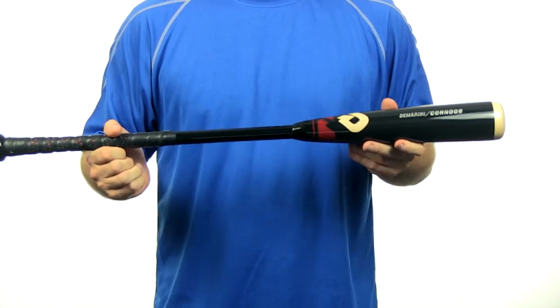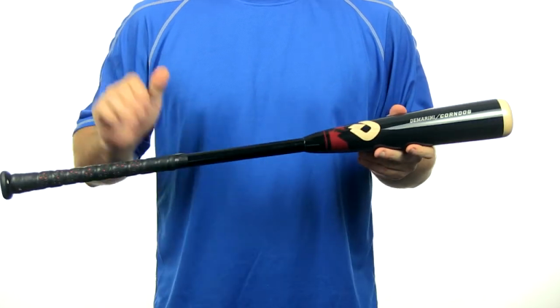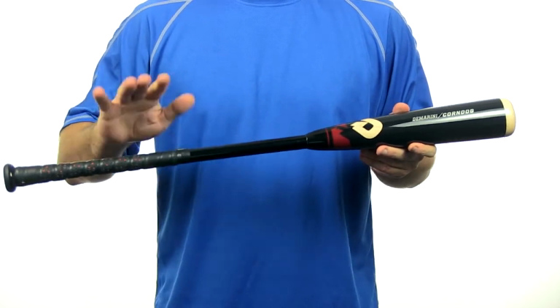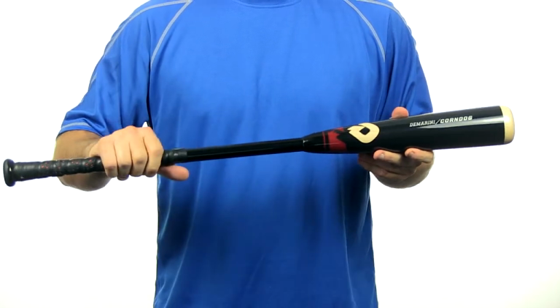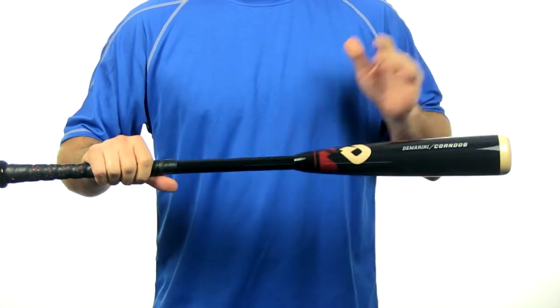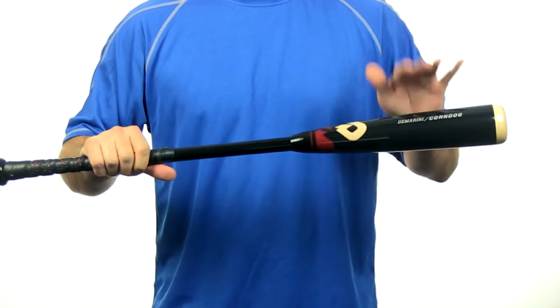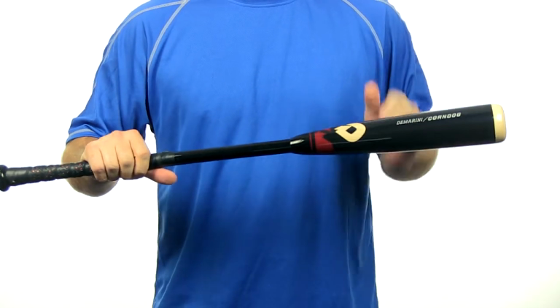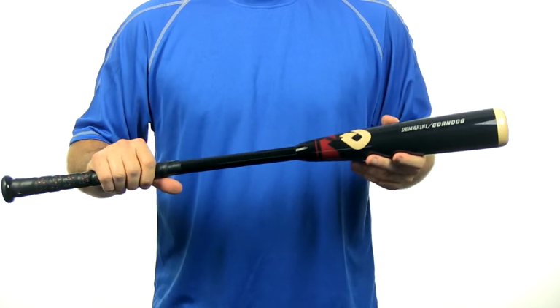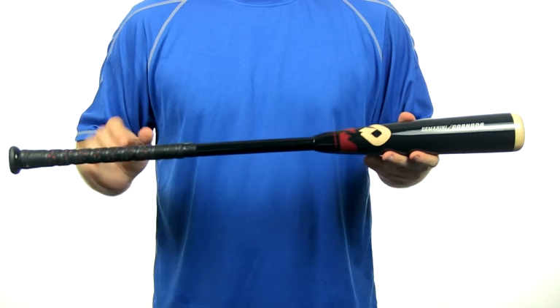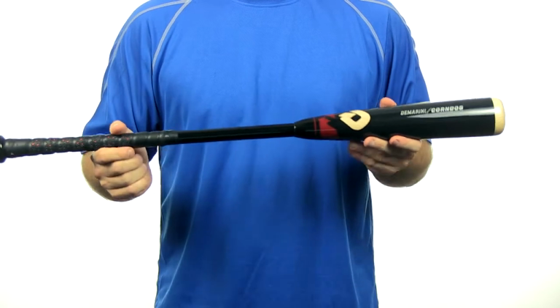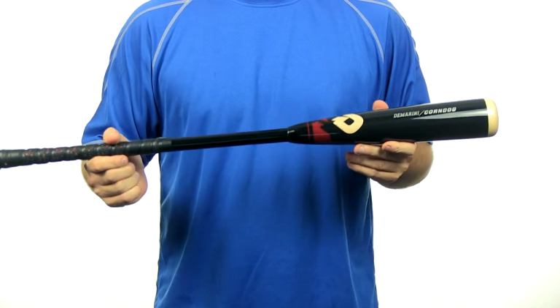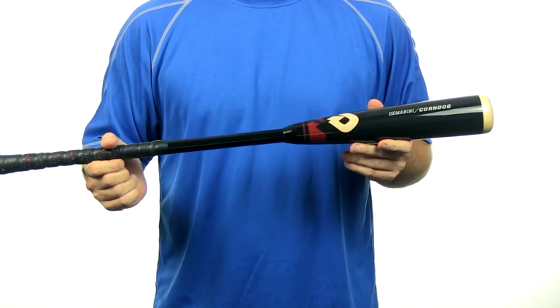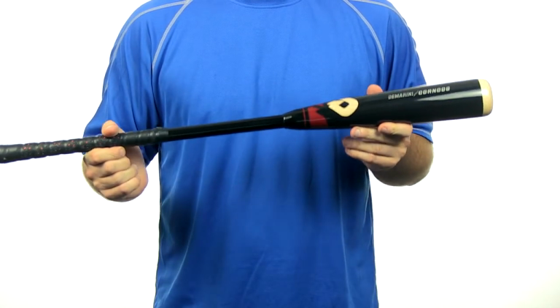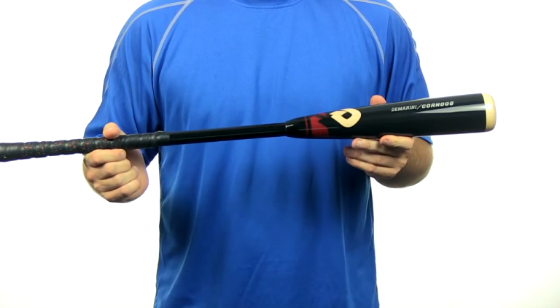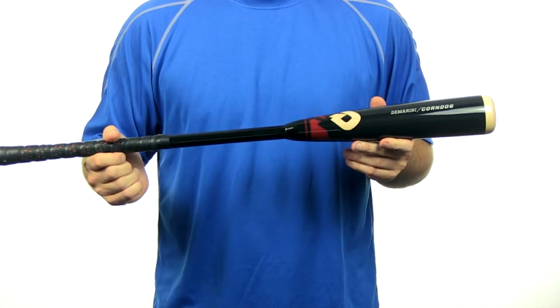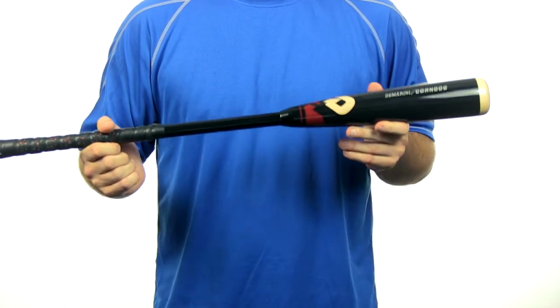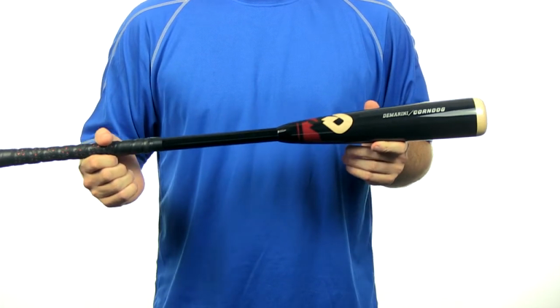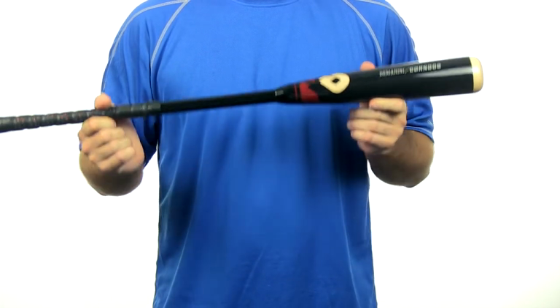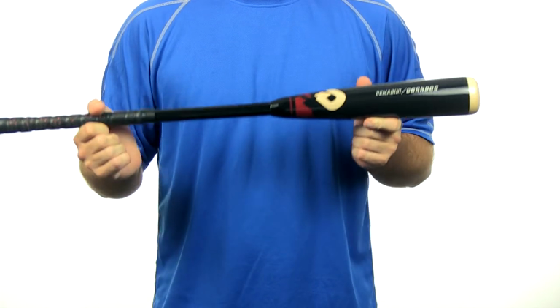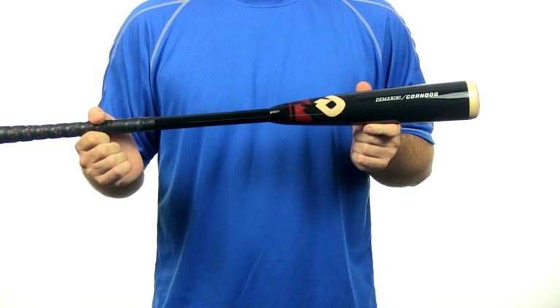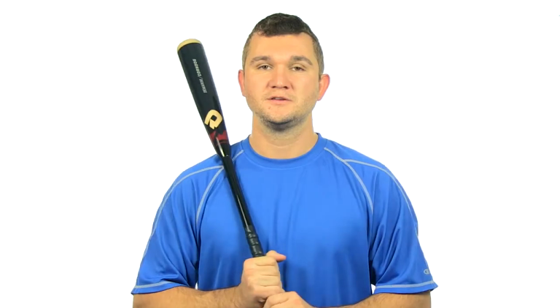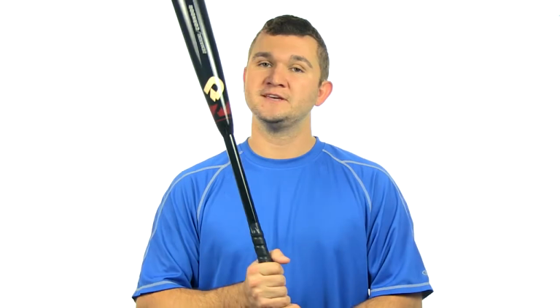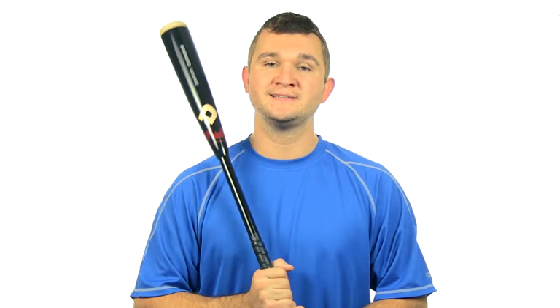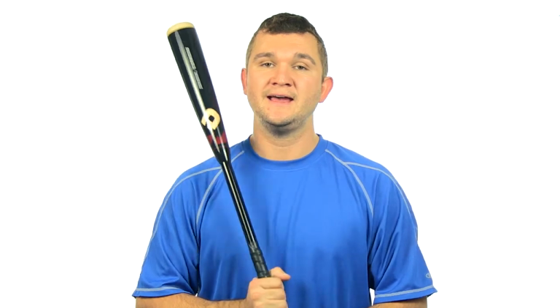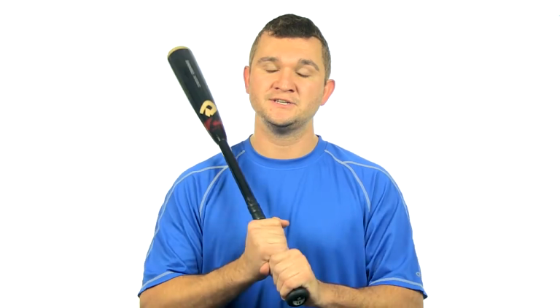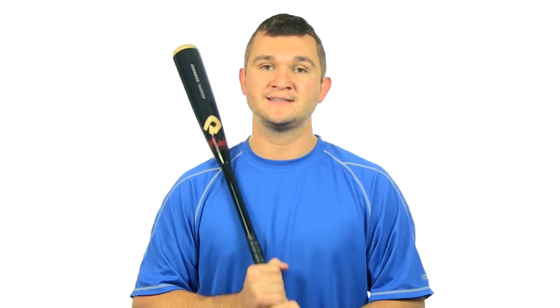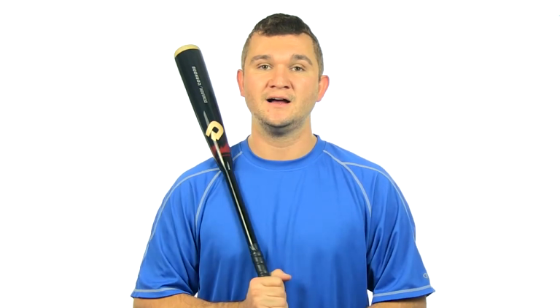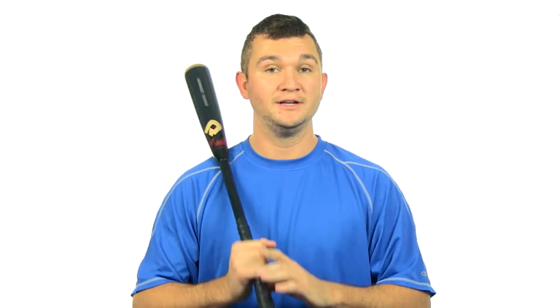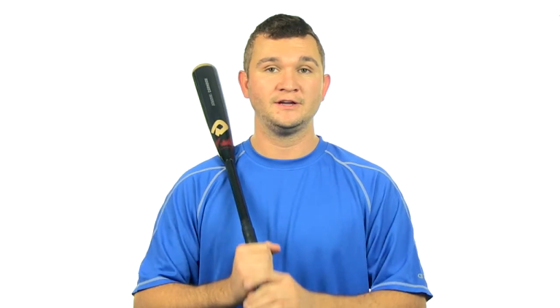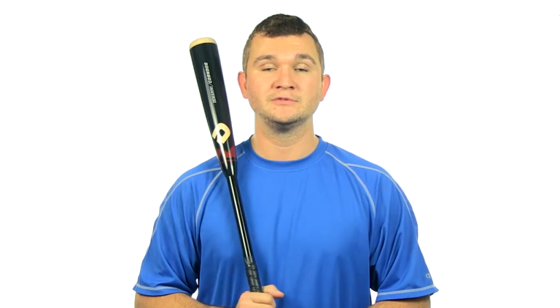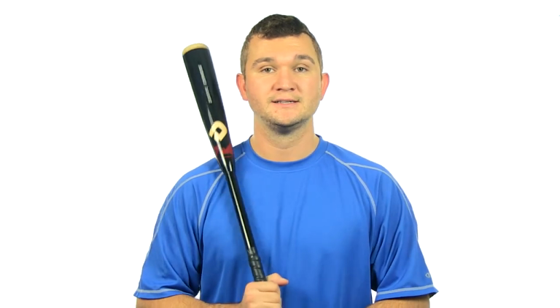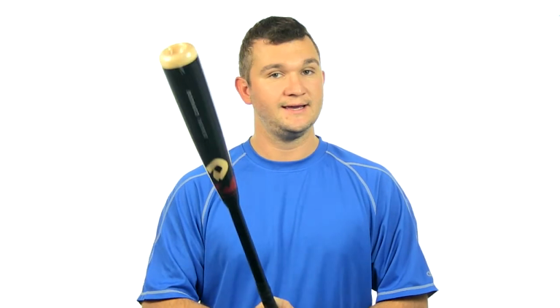It has a composite handle with a maple wood barrel and comes with a full 3 month manufacturer's warranty. It also features free shipping. So get this bat today at JustBats.com and don't forget, from click to hit.